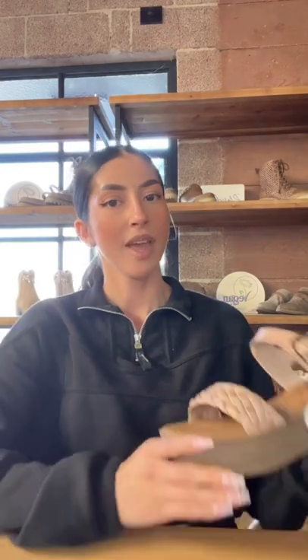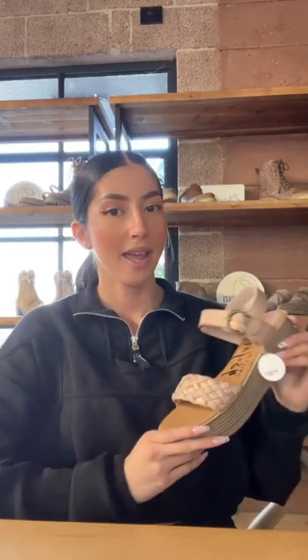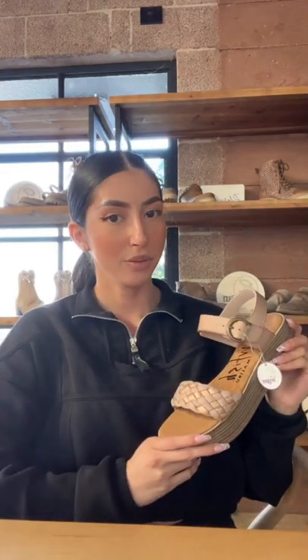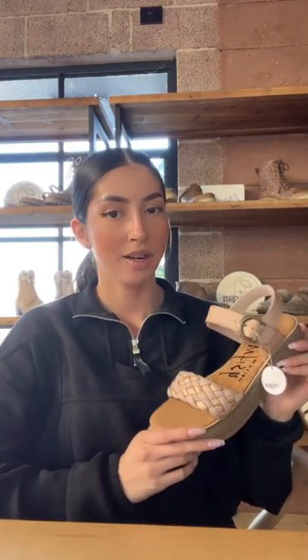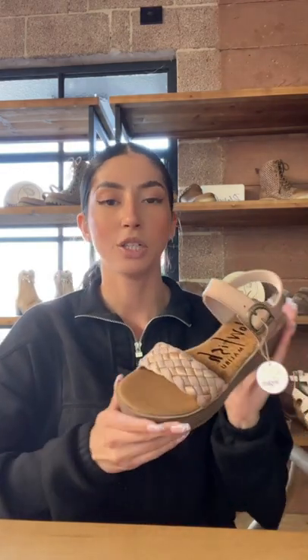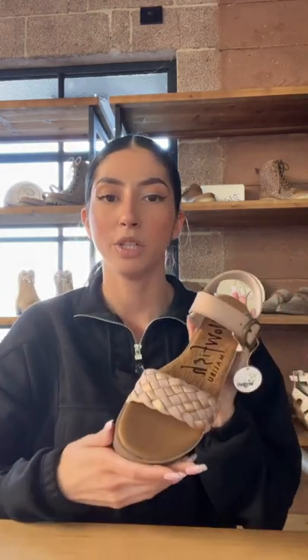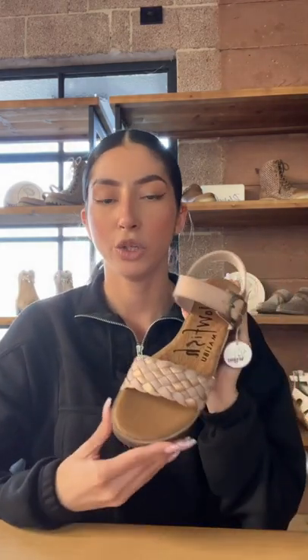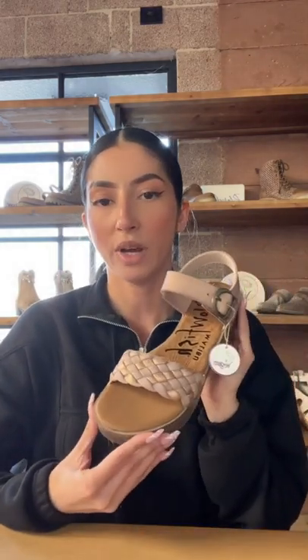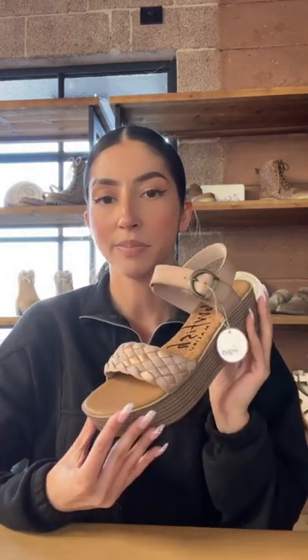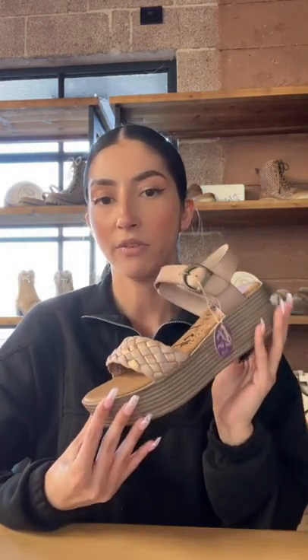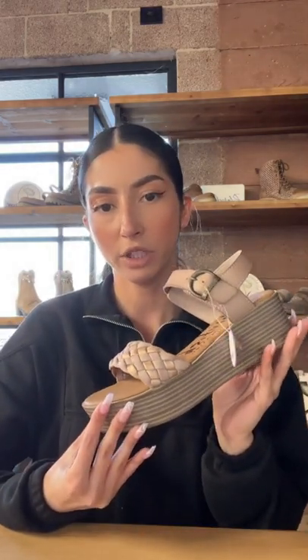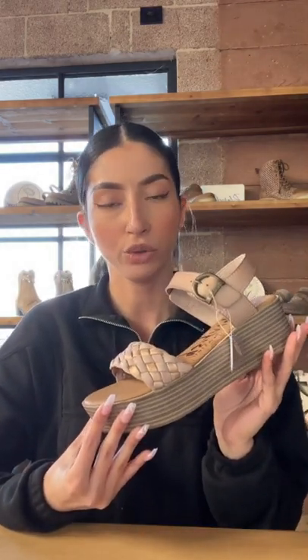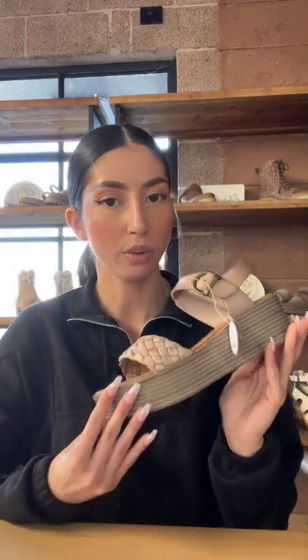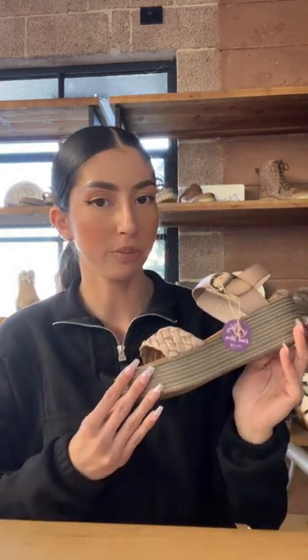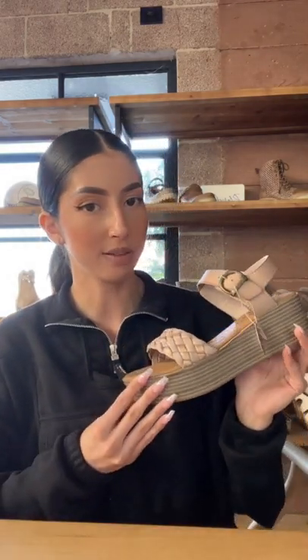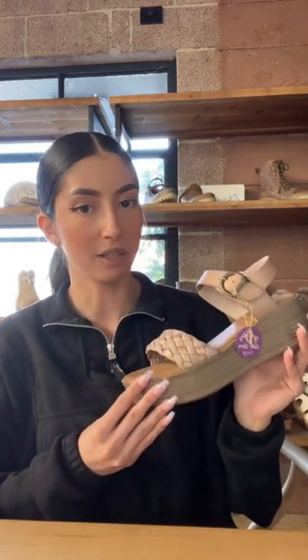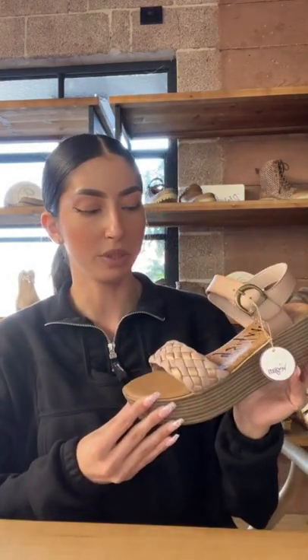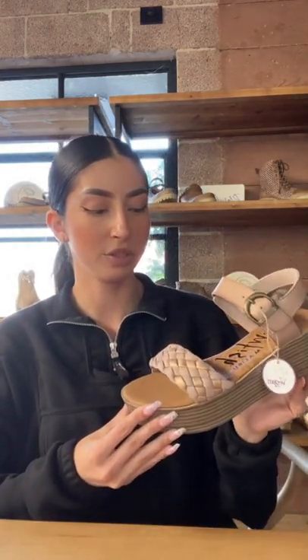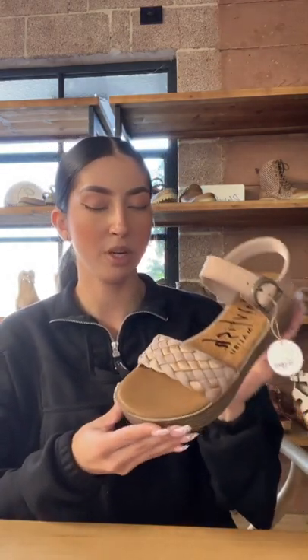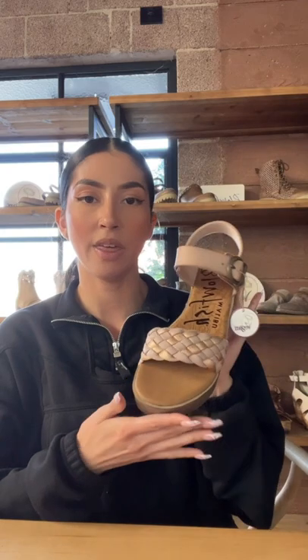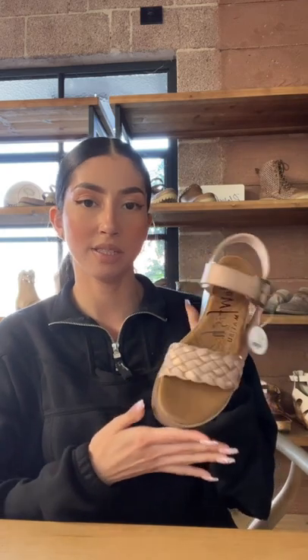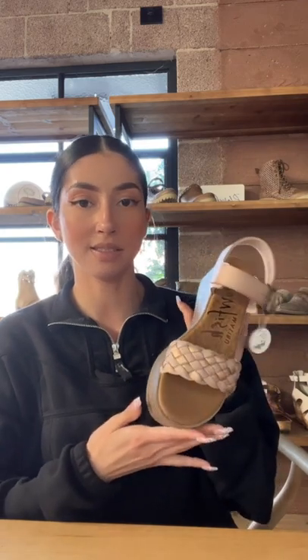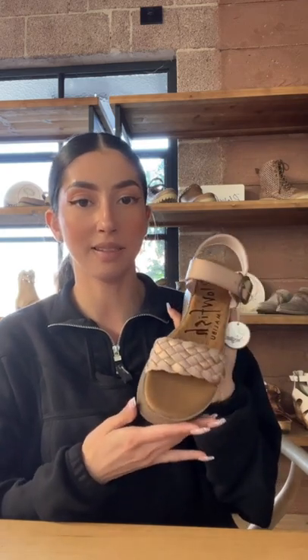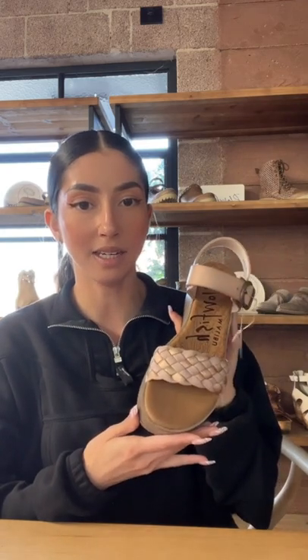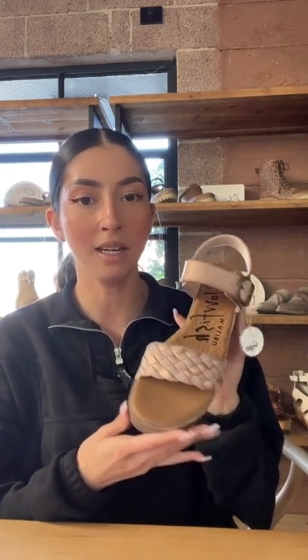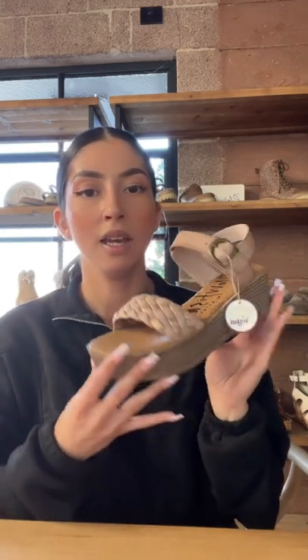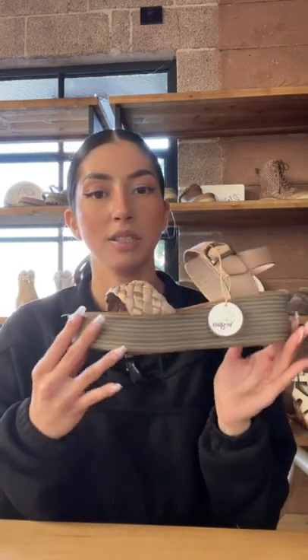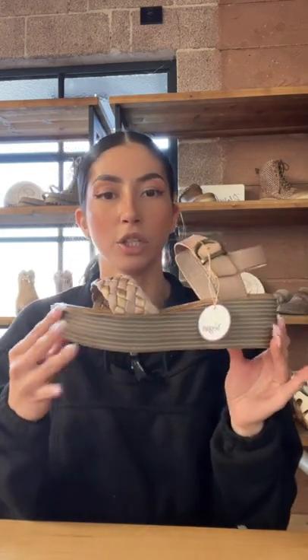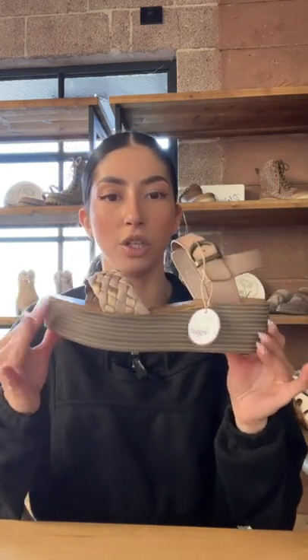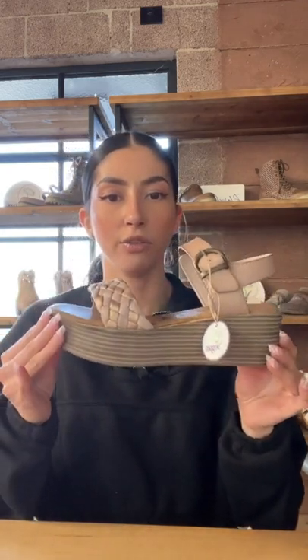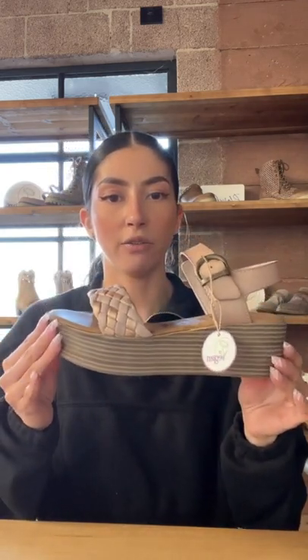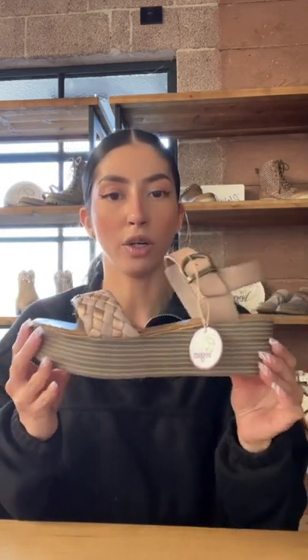Hey everyone, I just wanted to show you guys my favorite shoe that we shipped out to influencers this month. This is Laney. This is such a cute flat form.